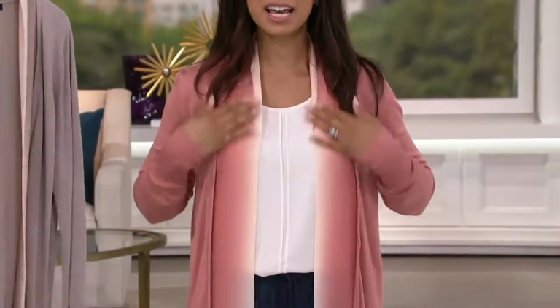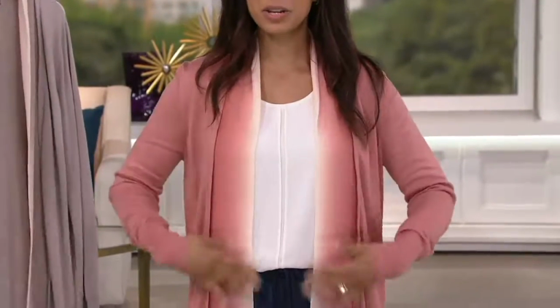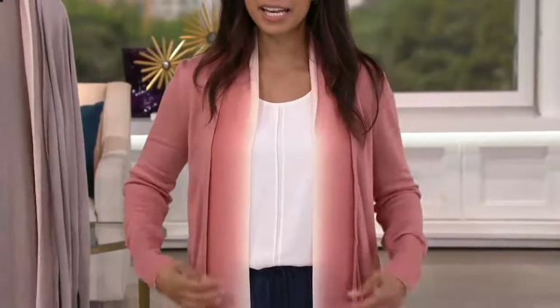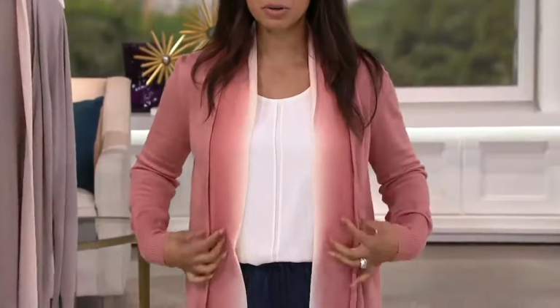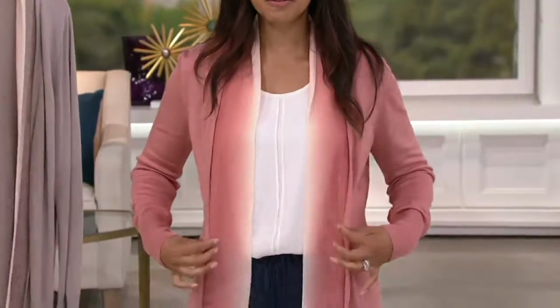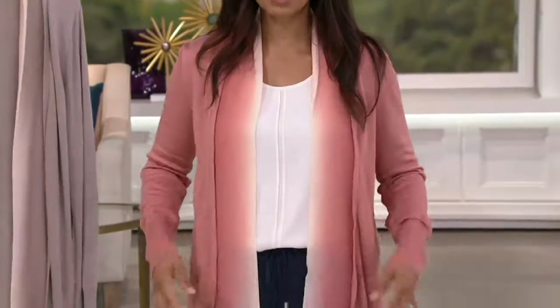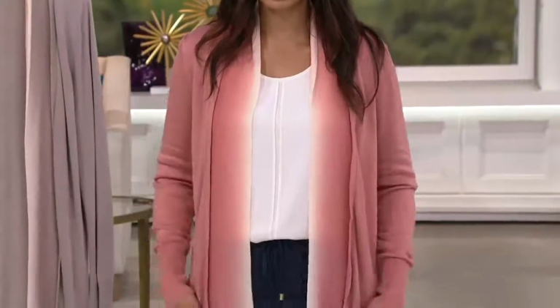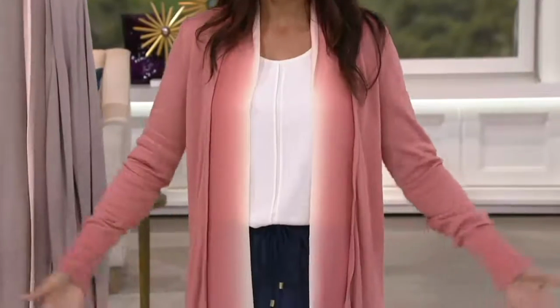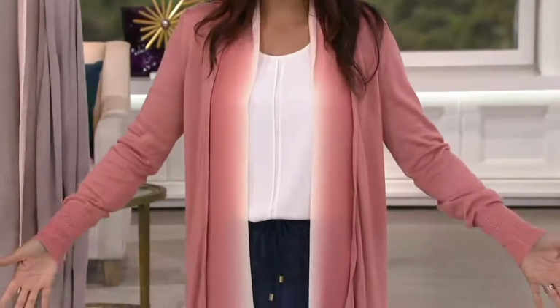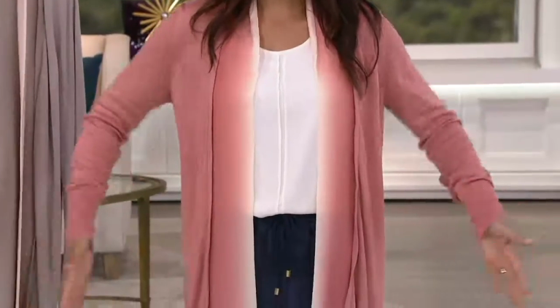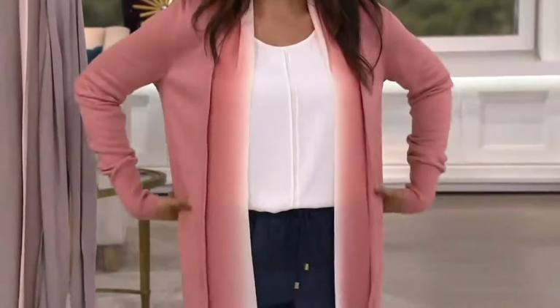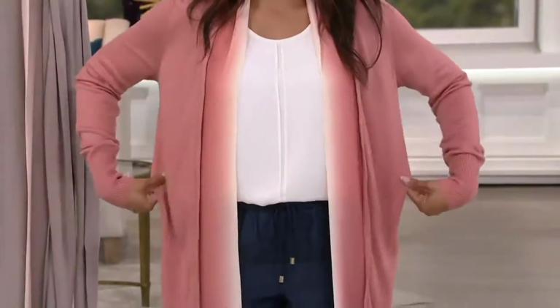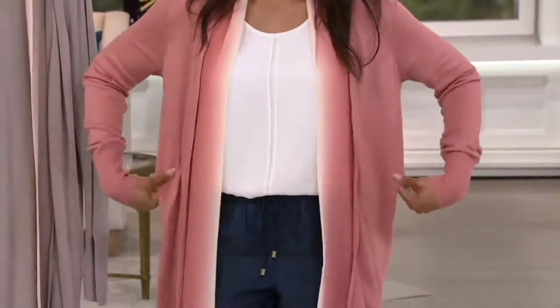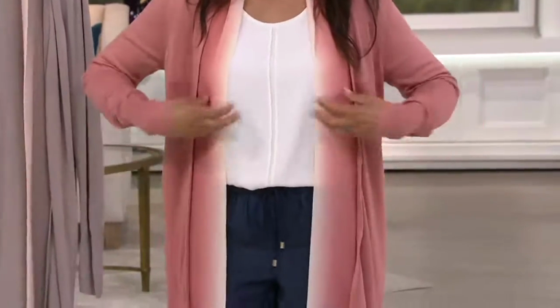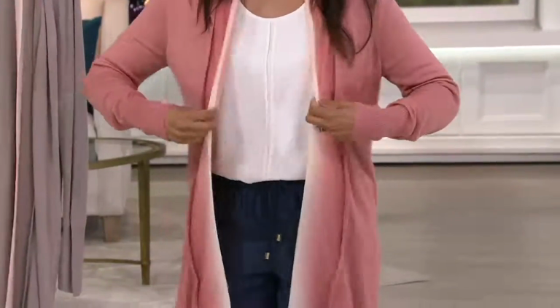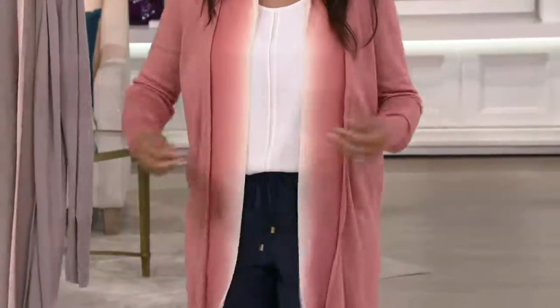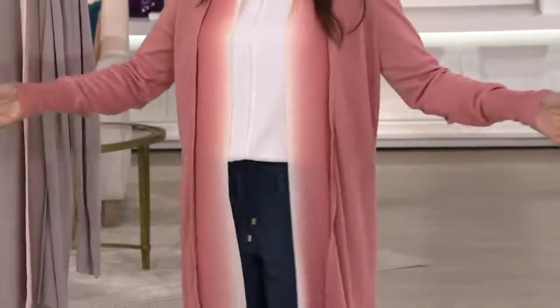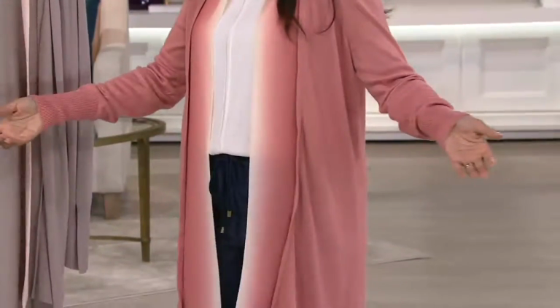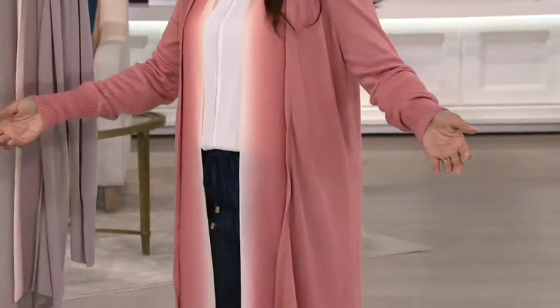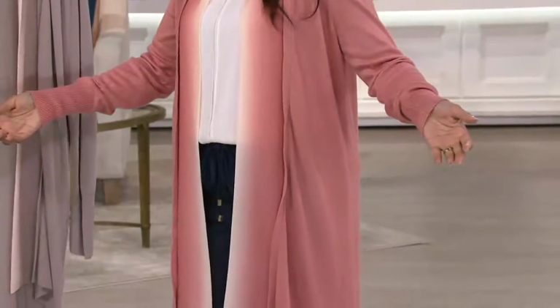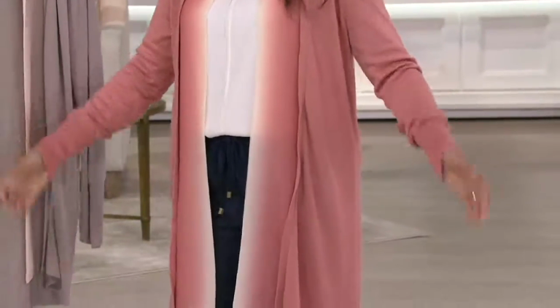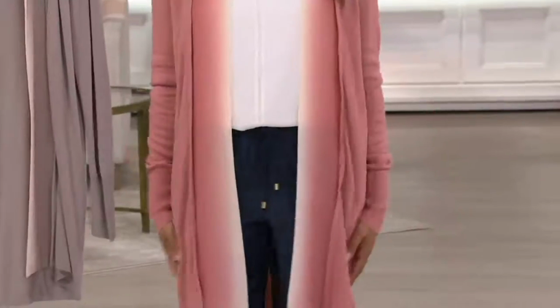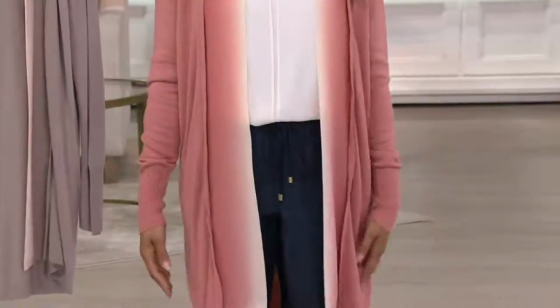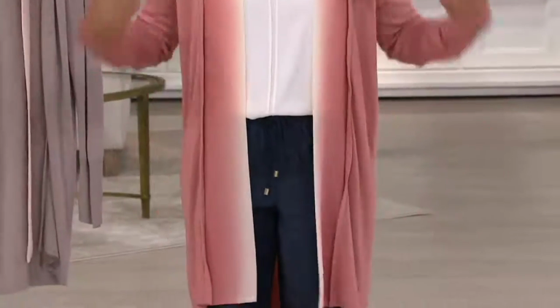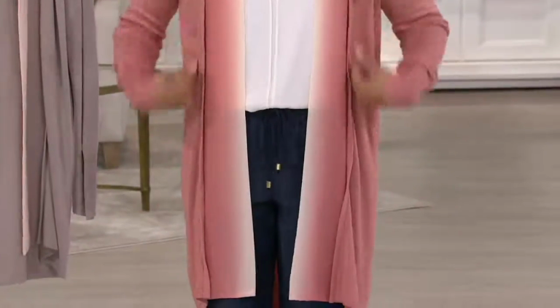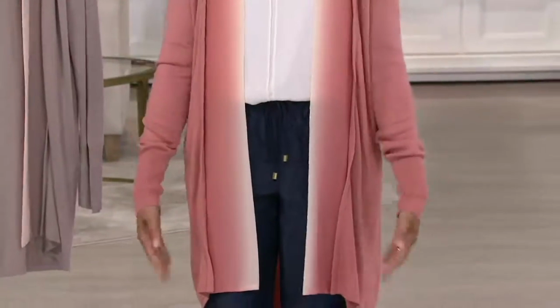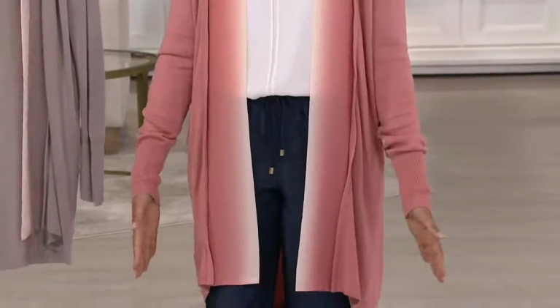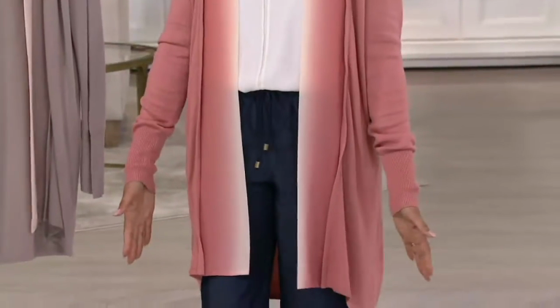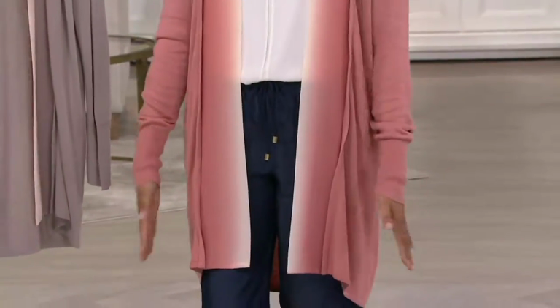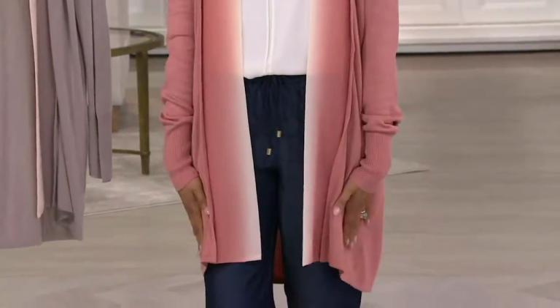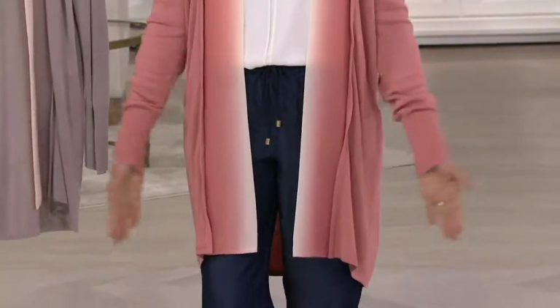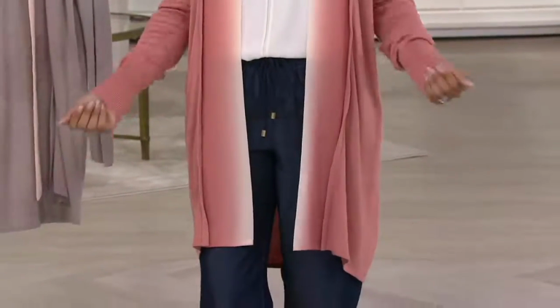So it lays beautifully, it falls beautifully. You'll notice that while I have plenty of room, this doesn't look like a big cloud of fabric on me. It's actually quite slimming and elongating because it's this long line.